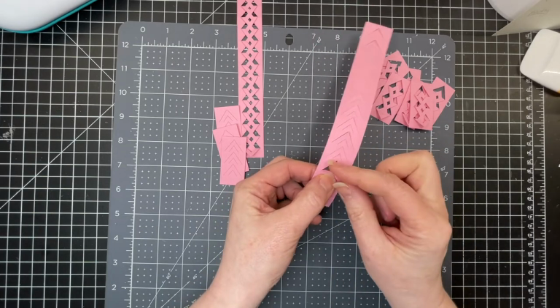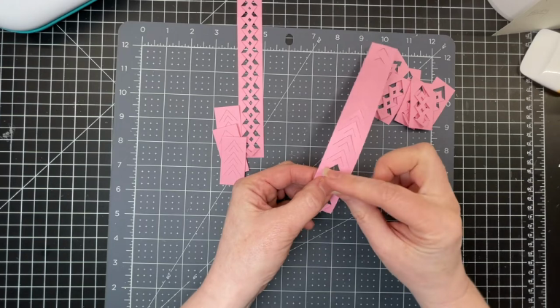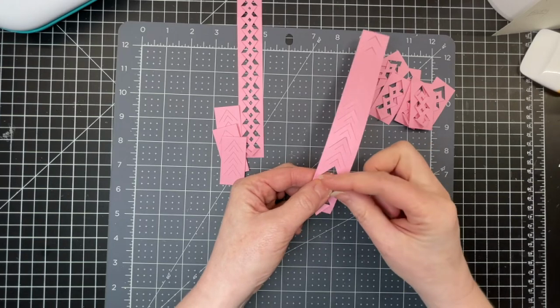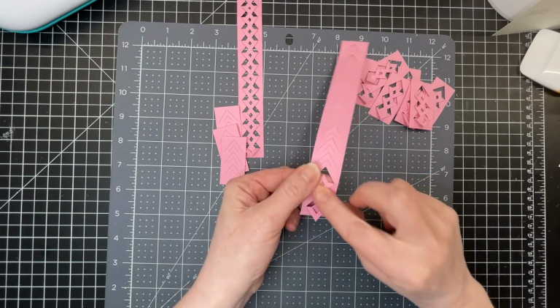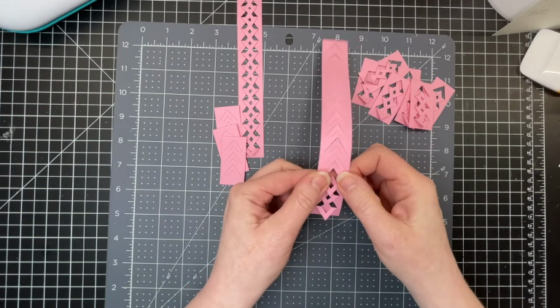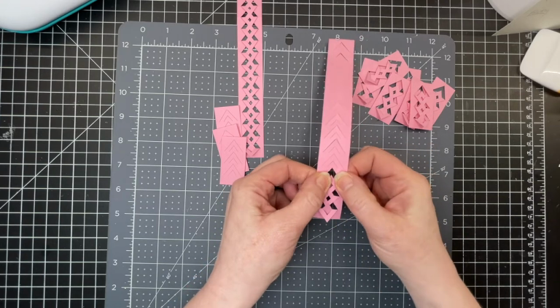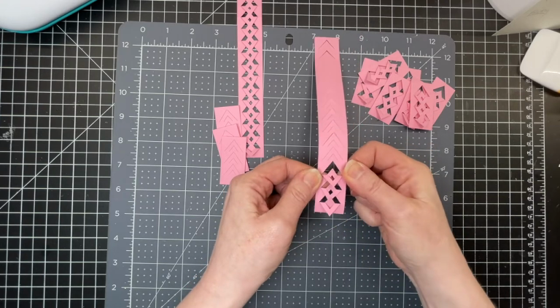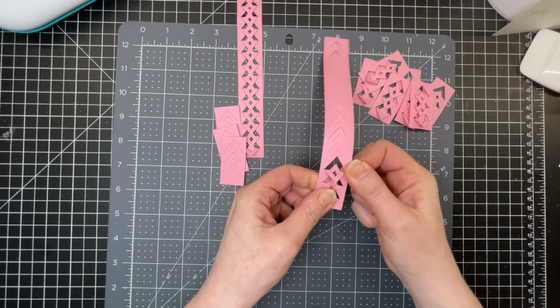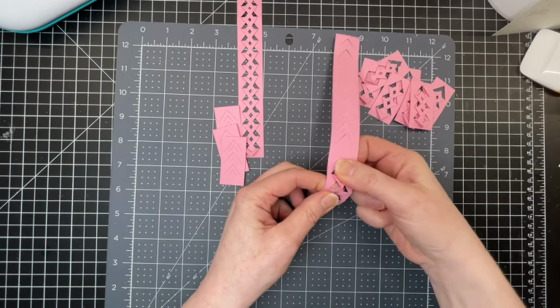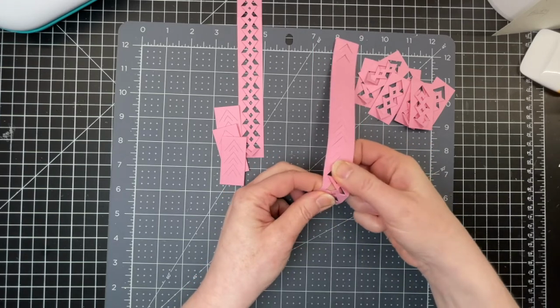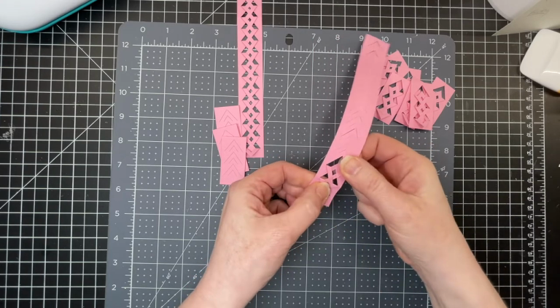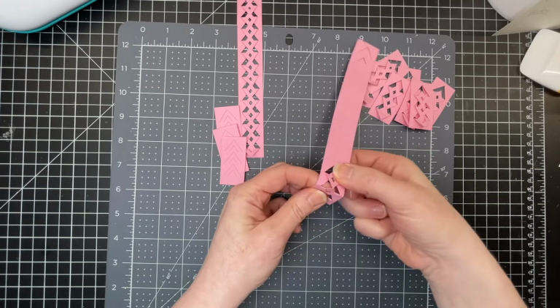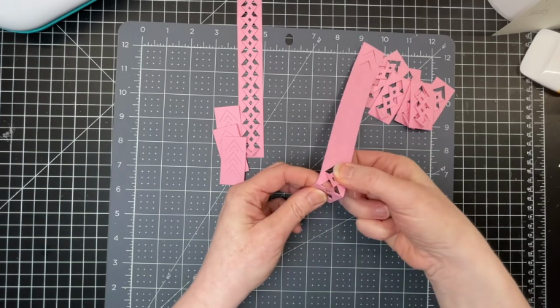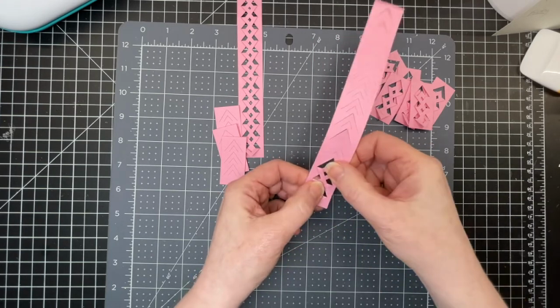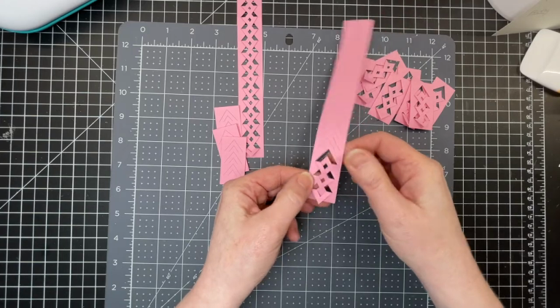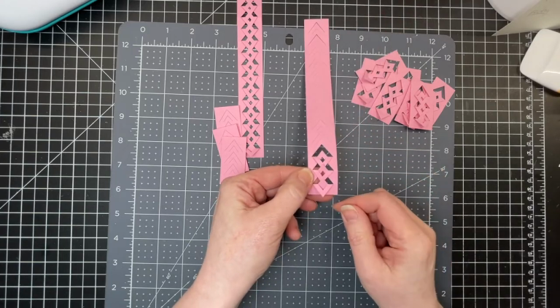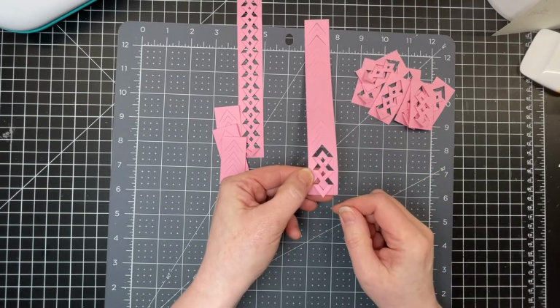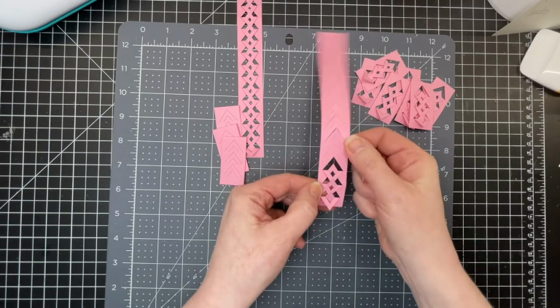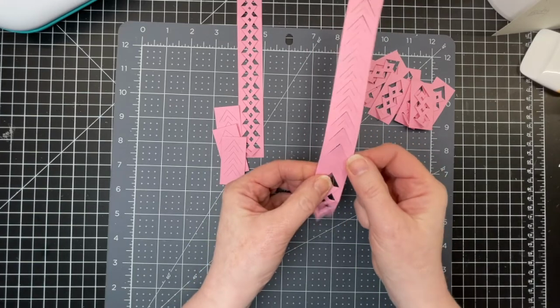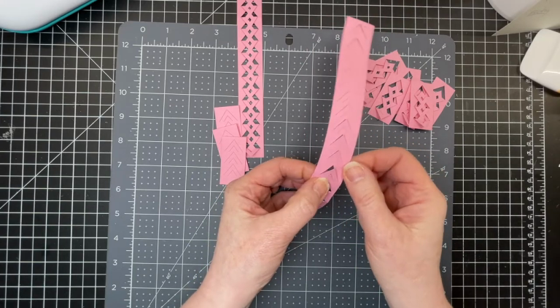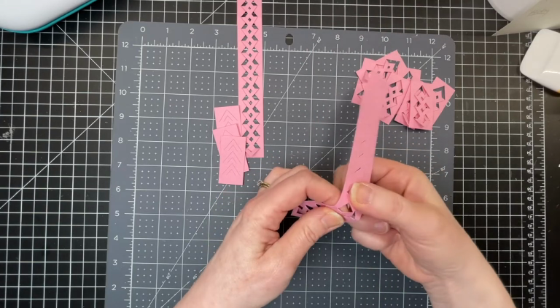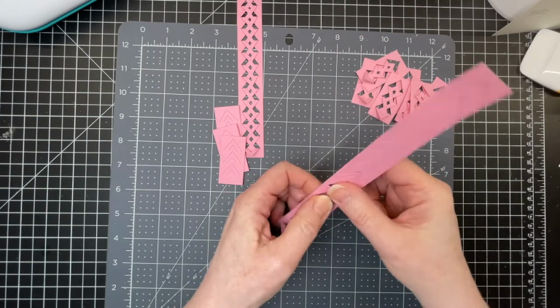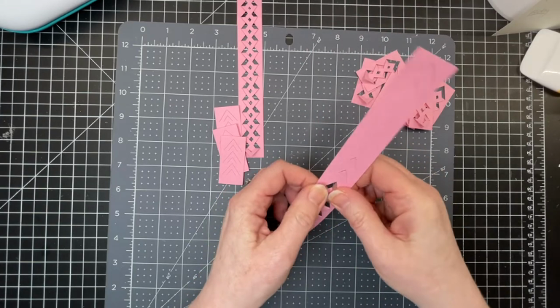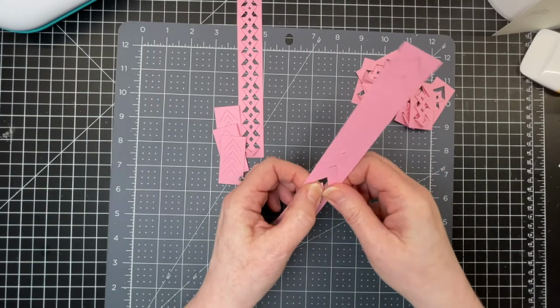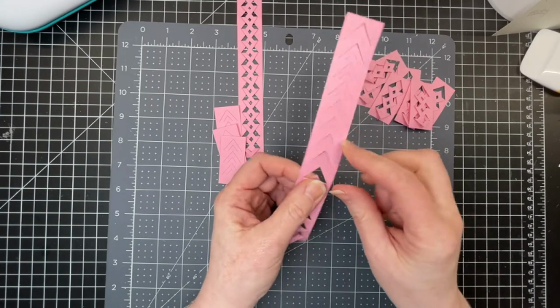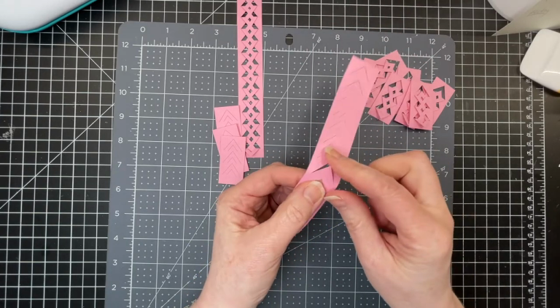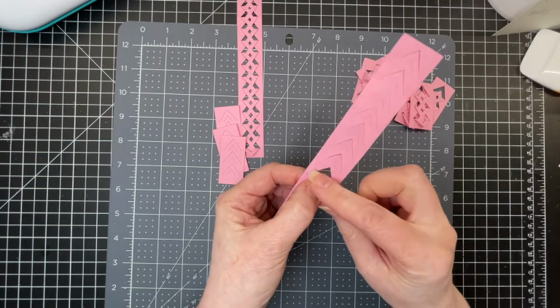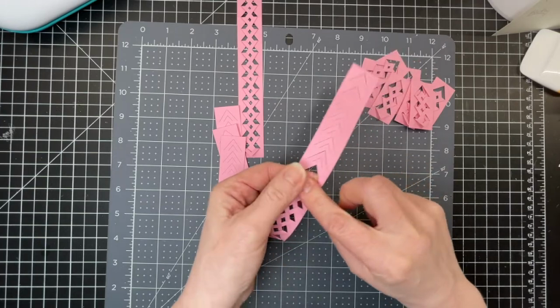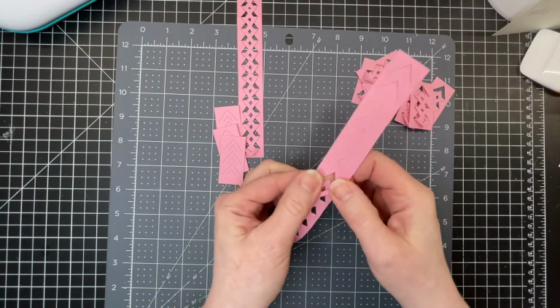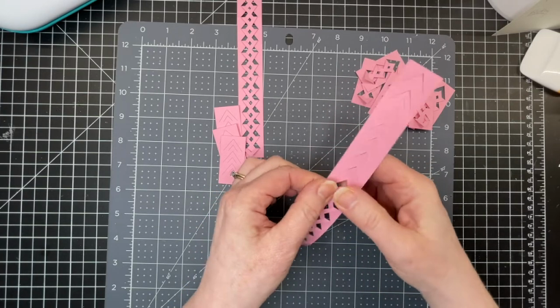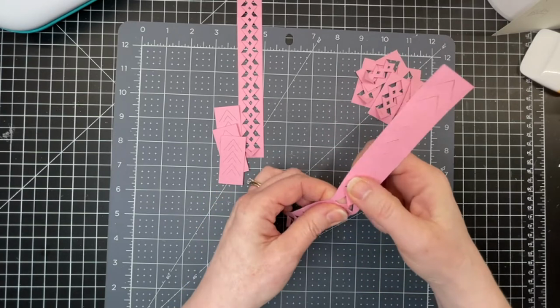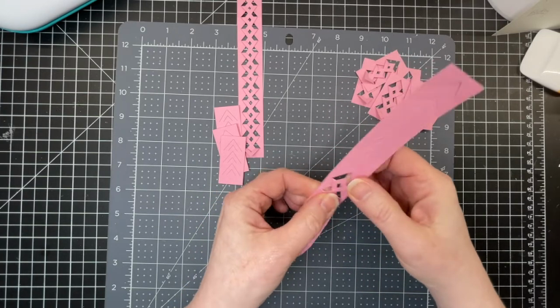I'm just going to fold down and then lift this up a little bit just to poke it underneath. I have 10 pieces for the trim like this and two pieces for the handle.